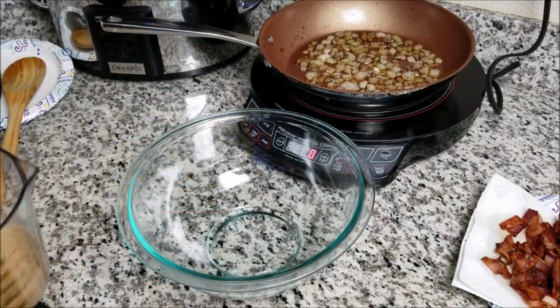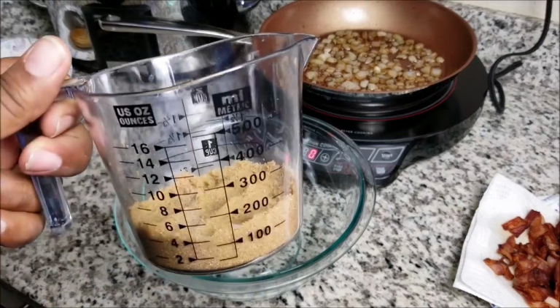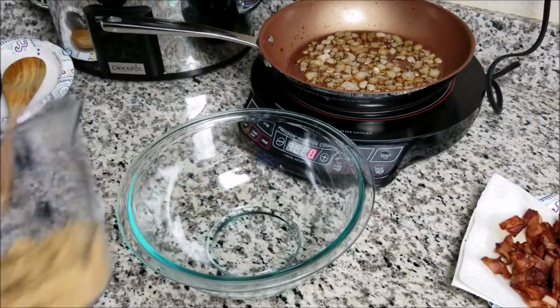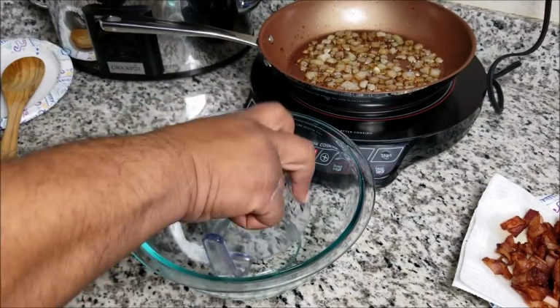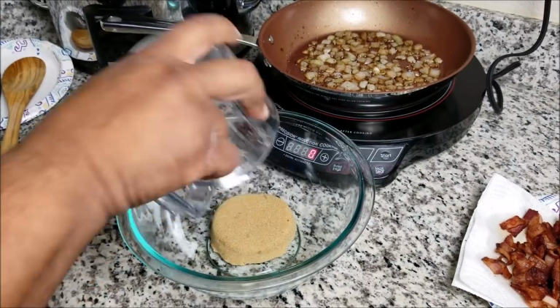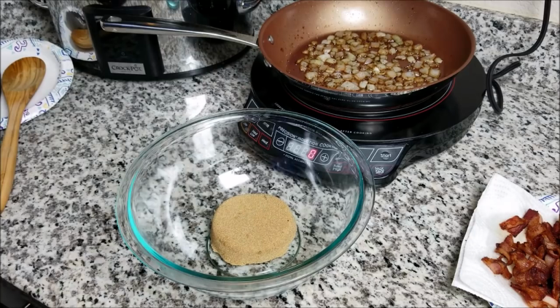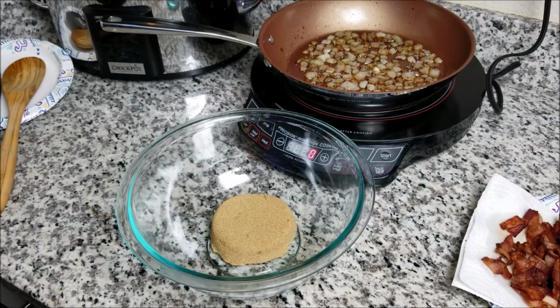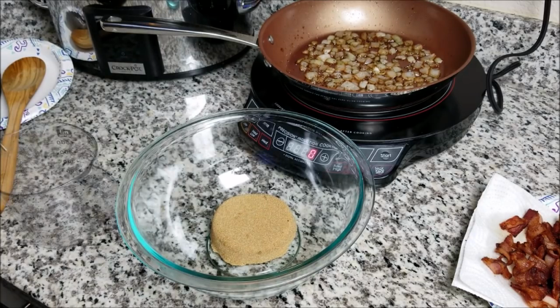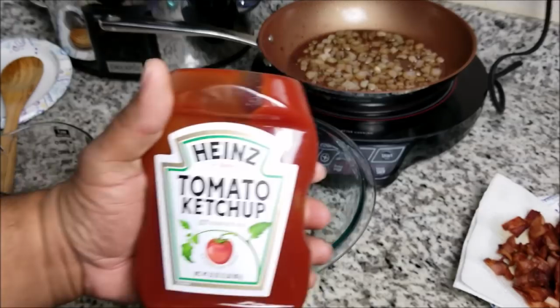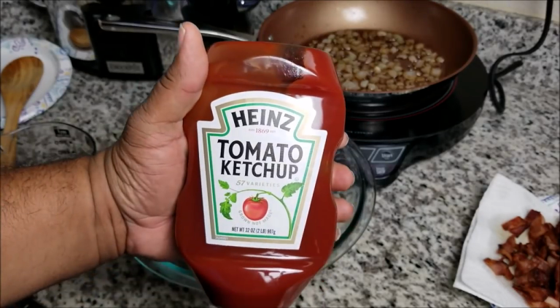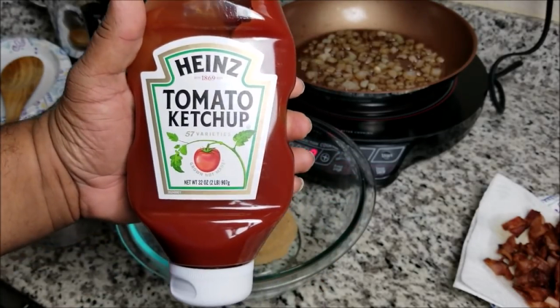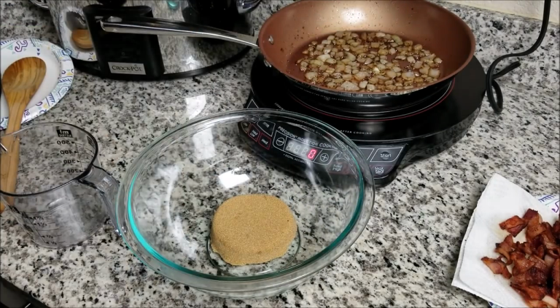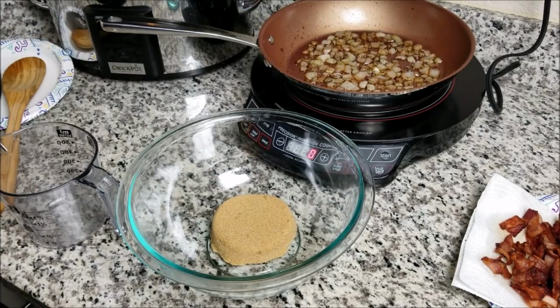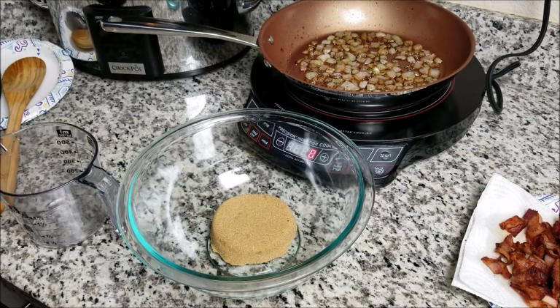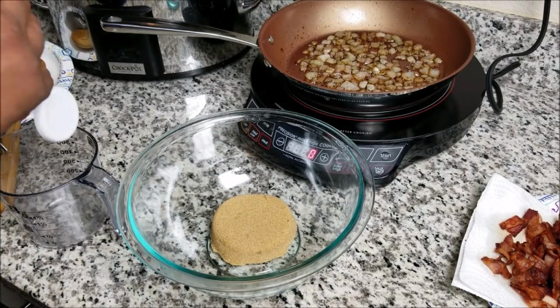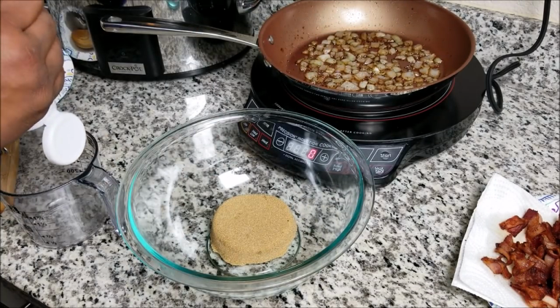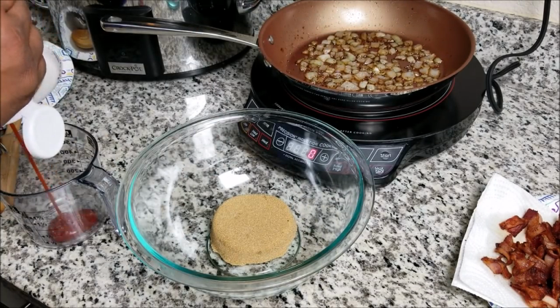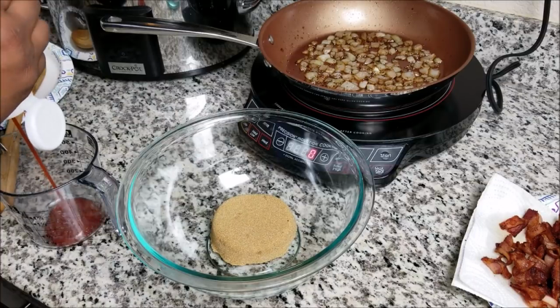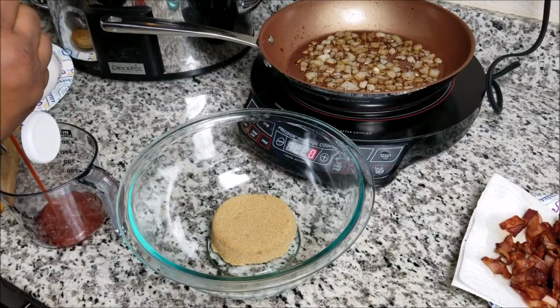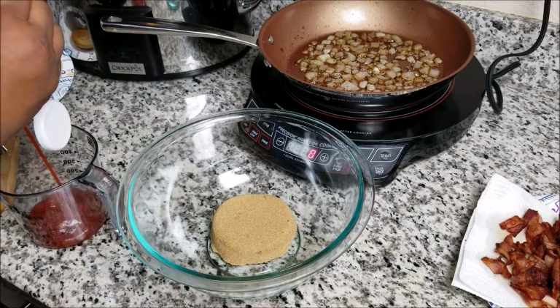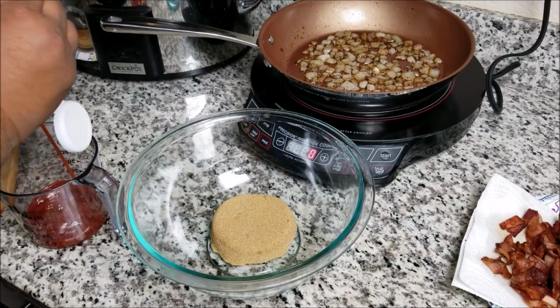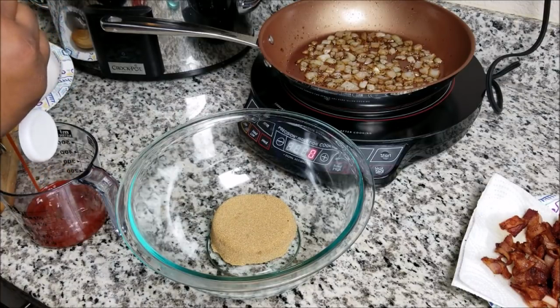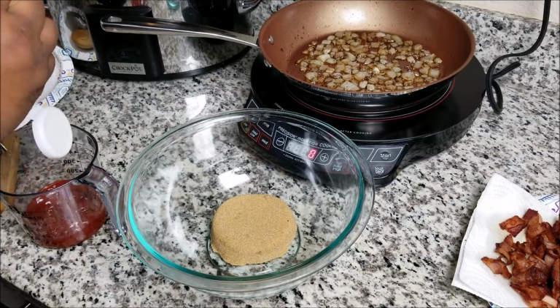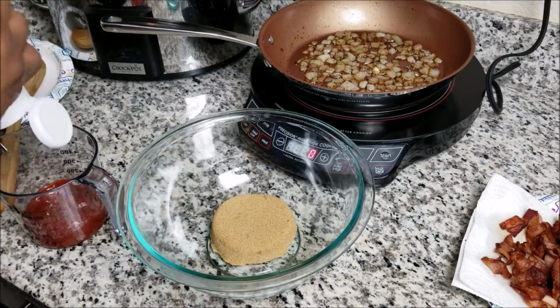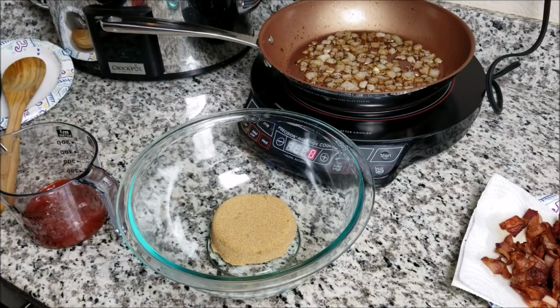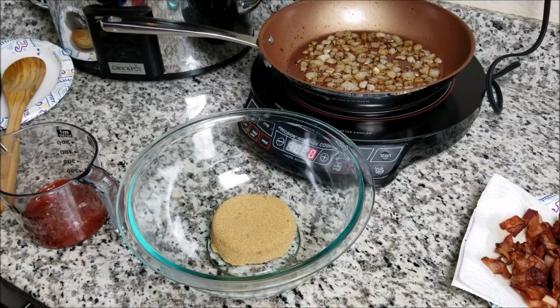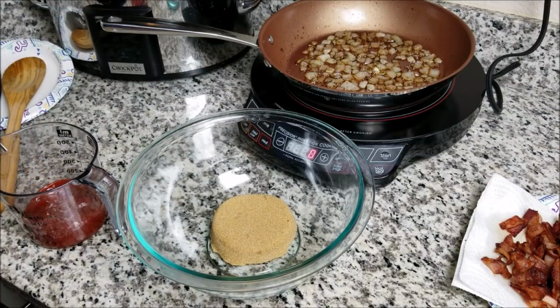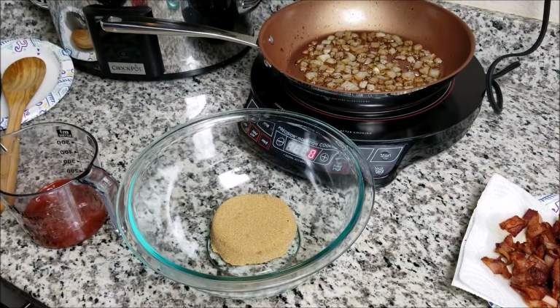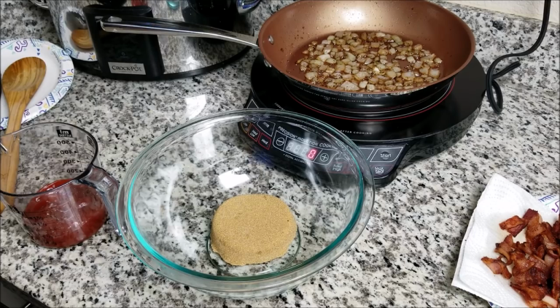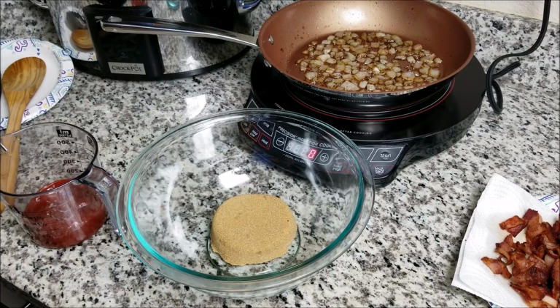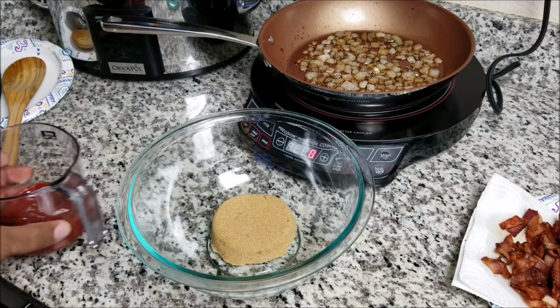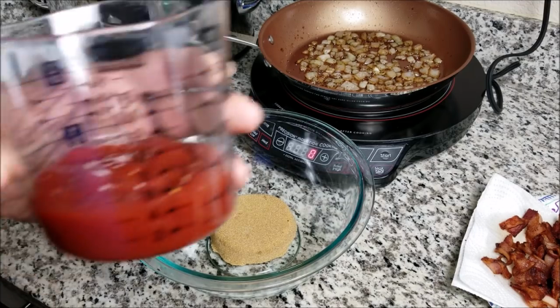Now in a medium-sized bowl, stir together your ketchup, brown sugar, barbecue sauce — I'm just going to call it the W sauce, you know, that Worcestershire or whatever that is. Then you want to add your salt, pepper, and cayenne pepper.